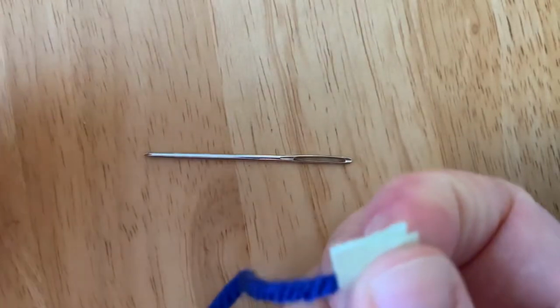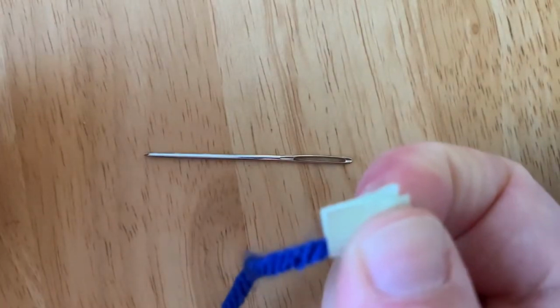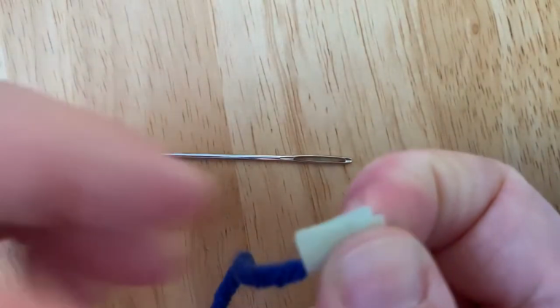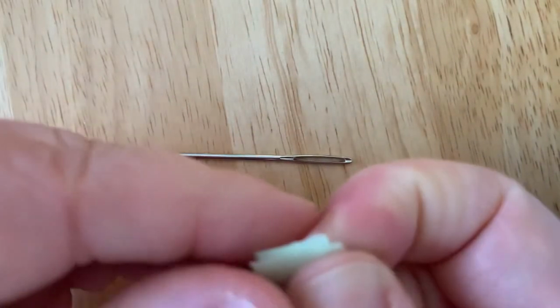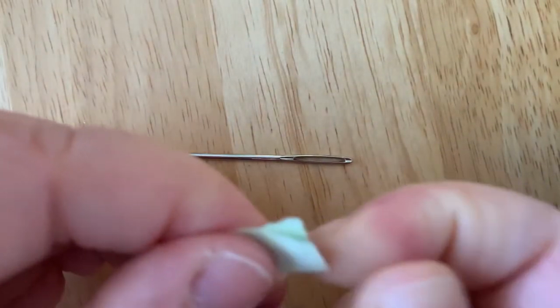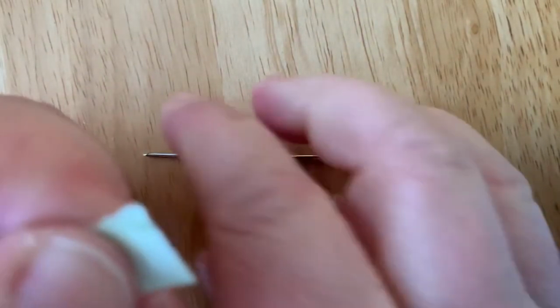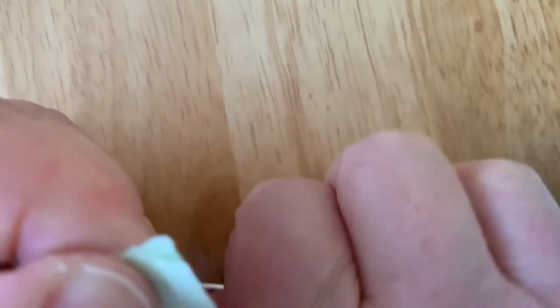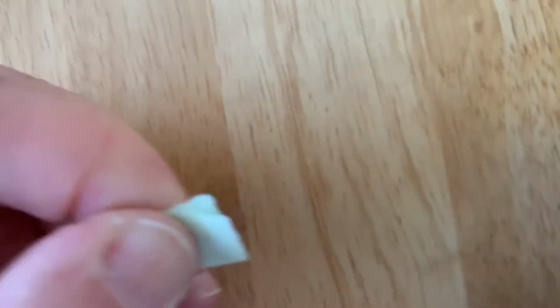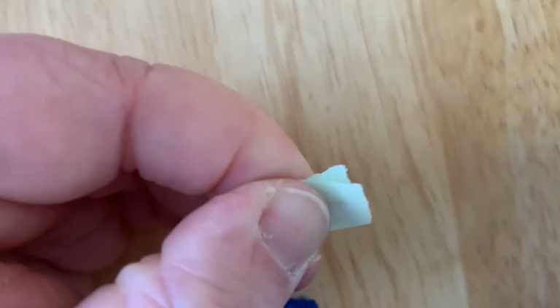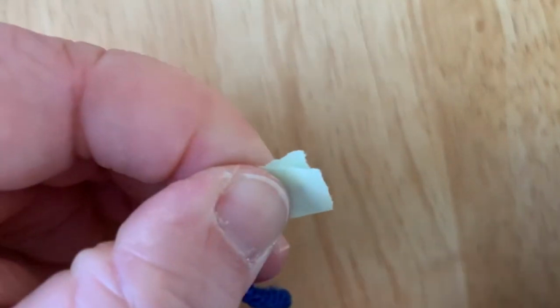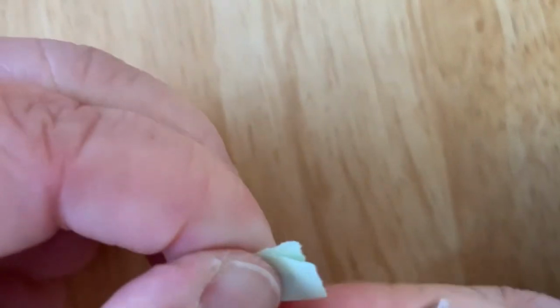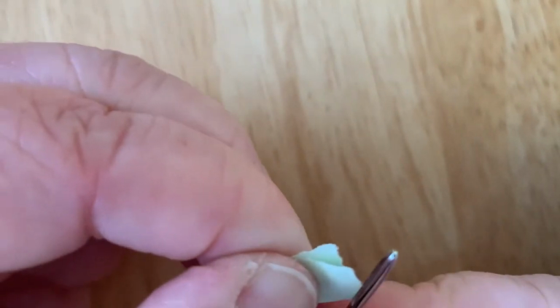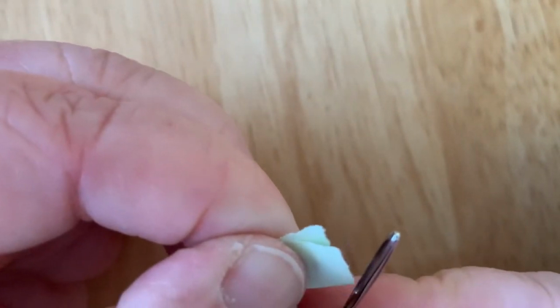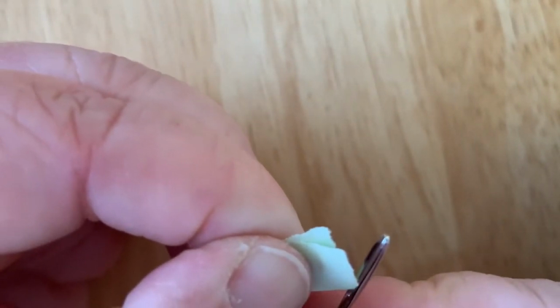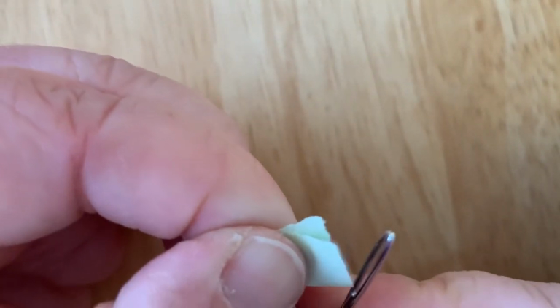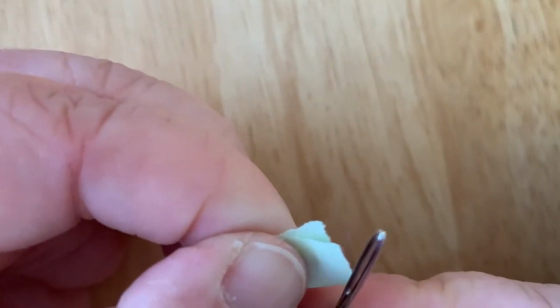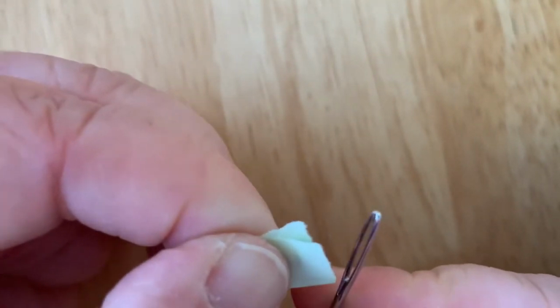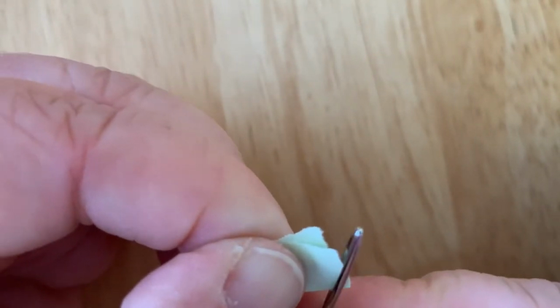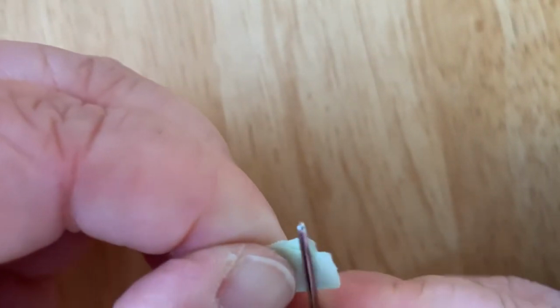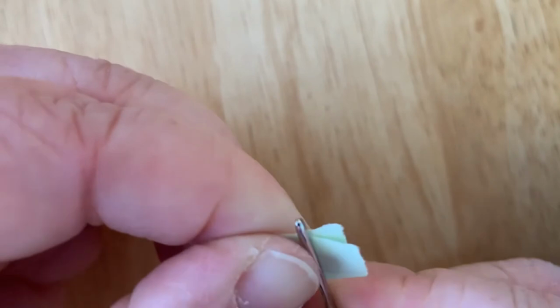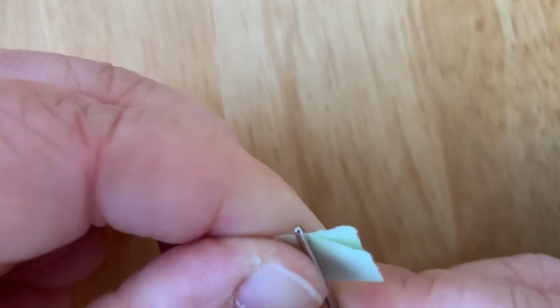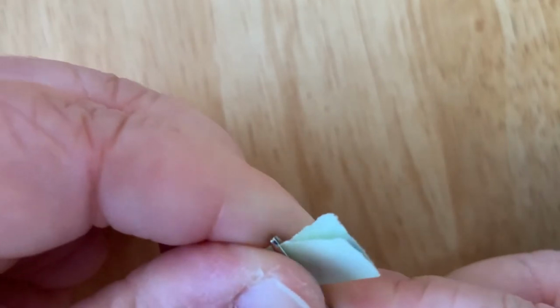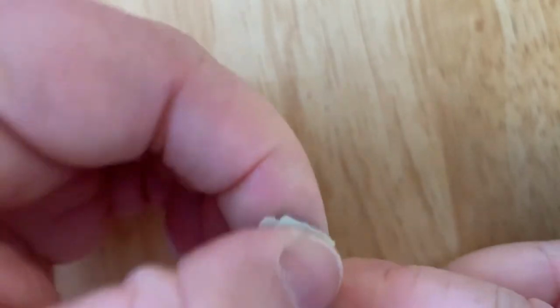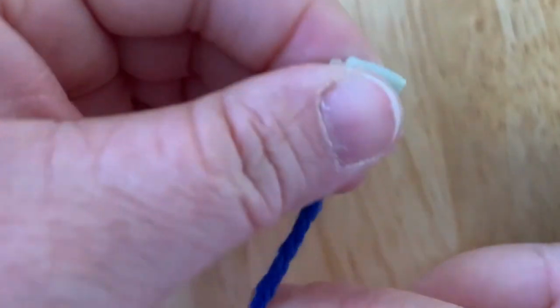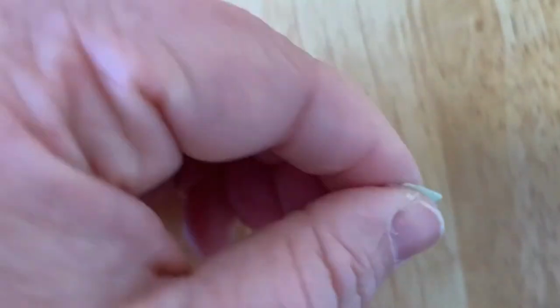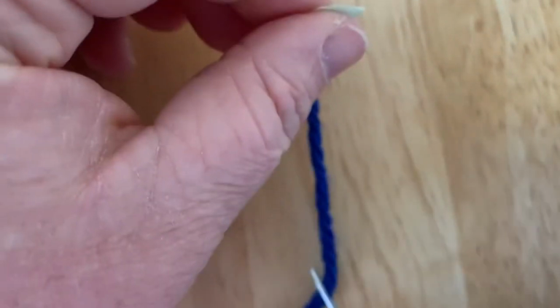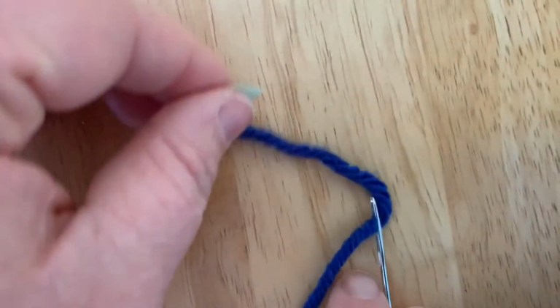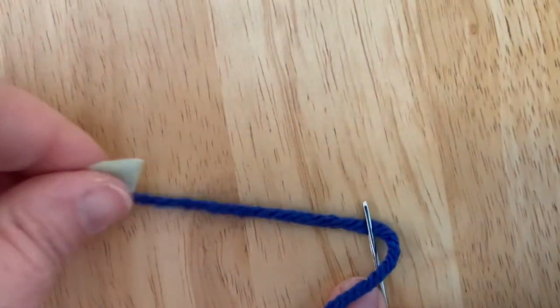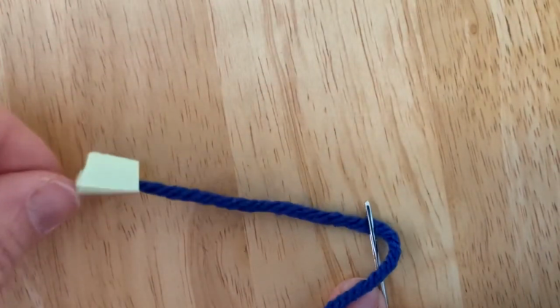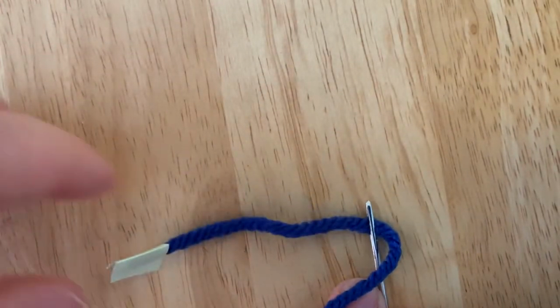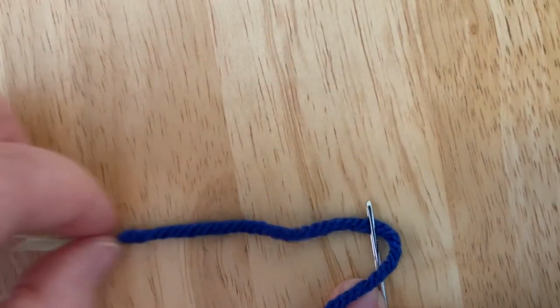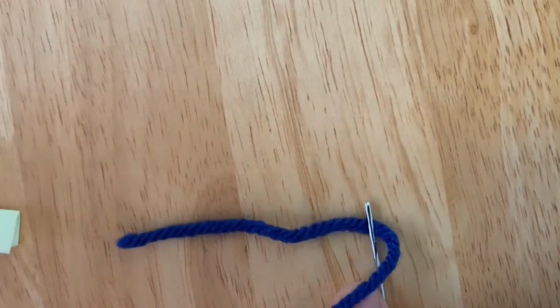I'm holding it in there with my fingers, and I'm going to use the paper to pull the string through. Now you have your needle threaded.